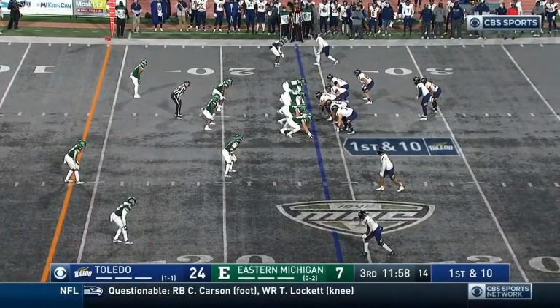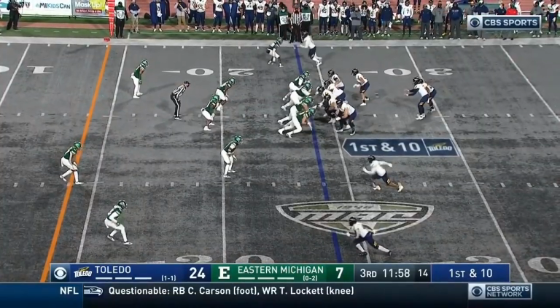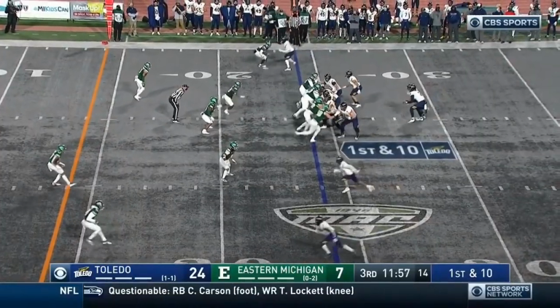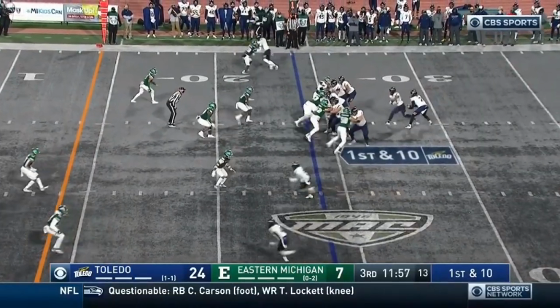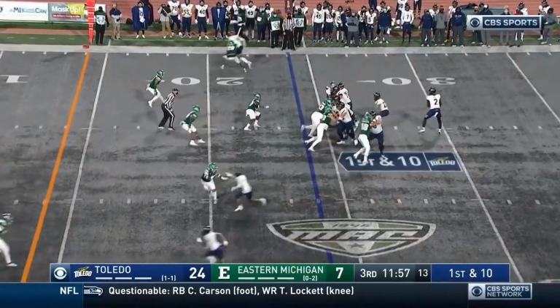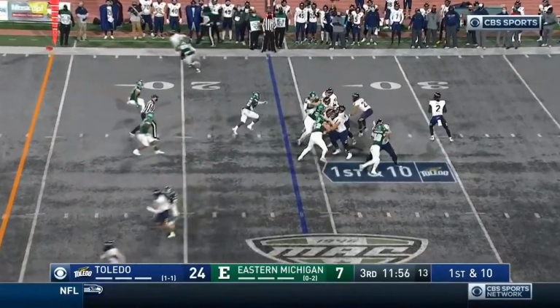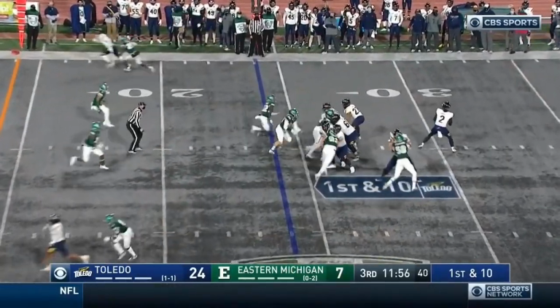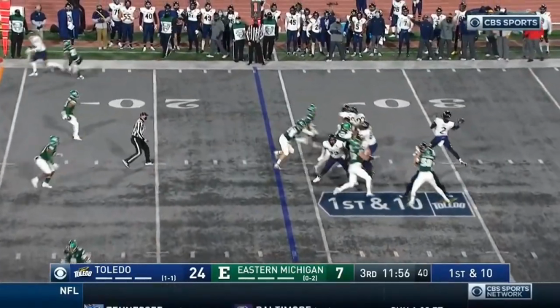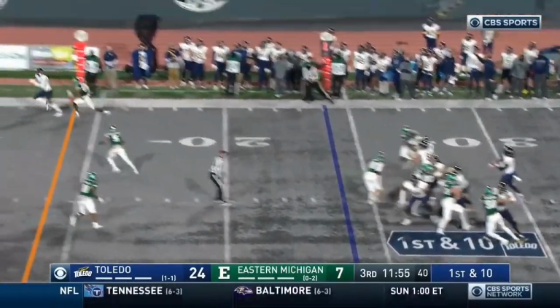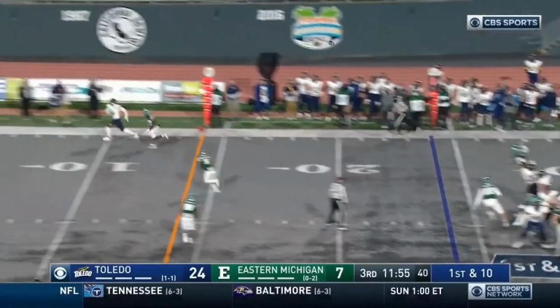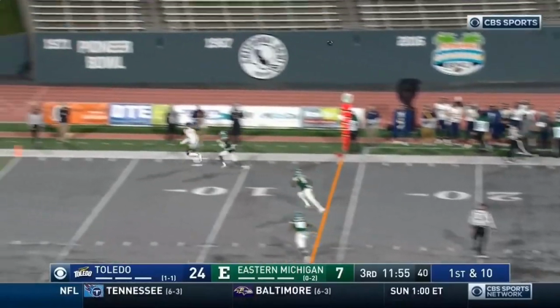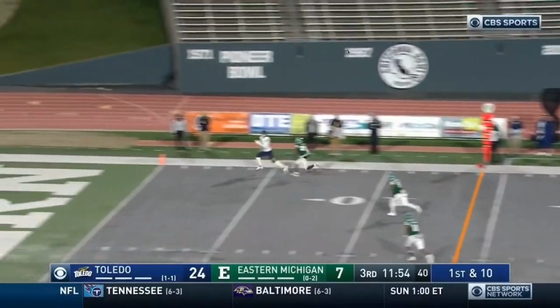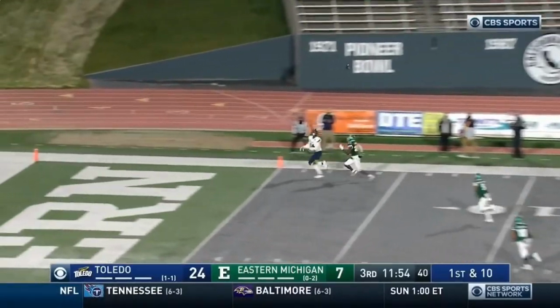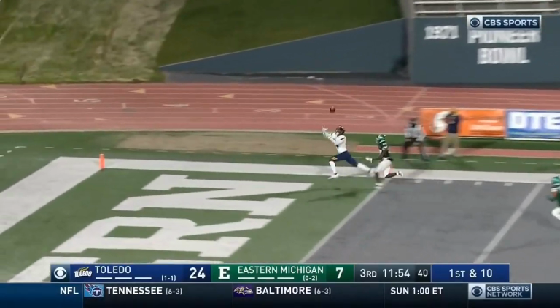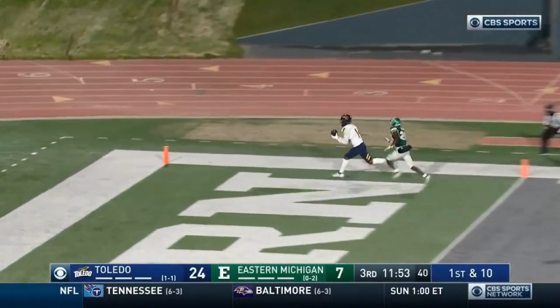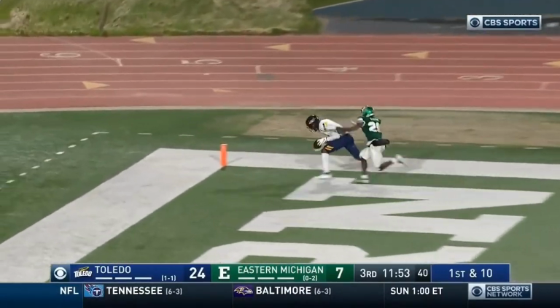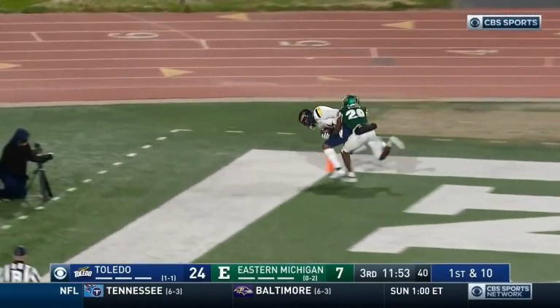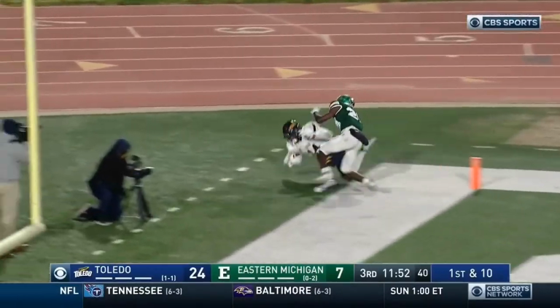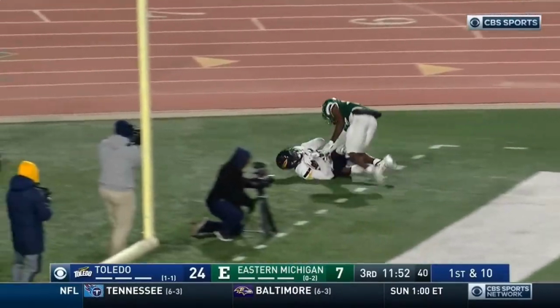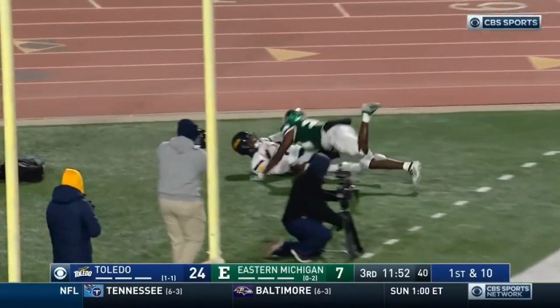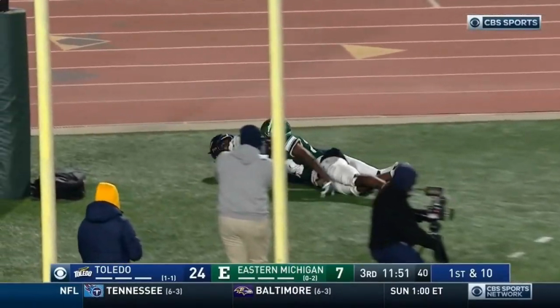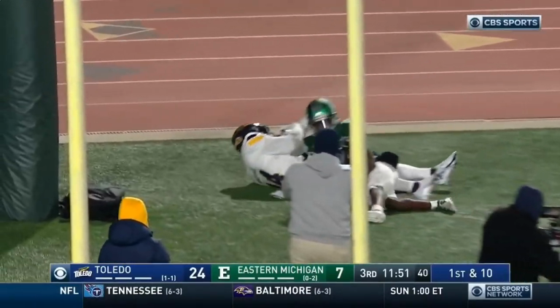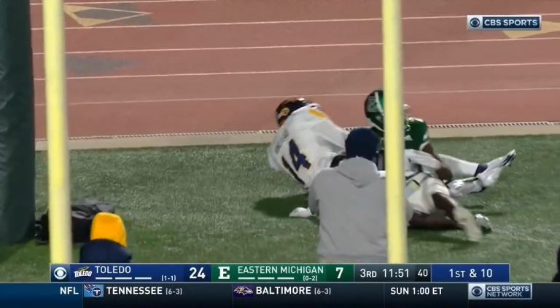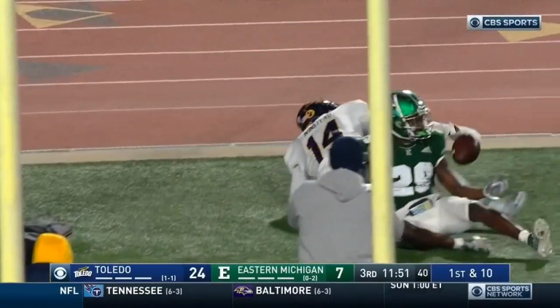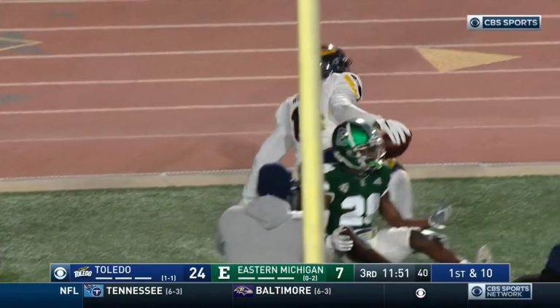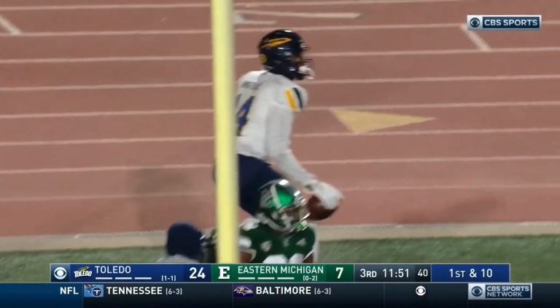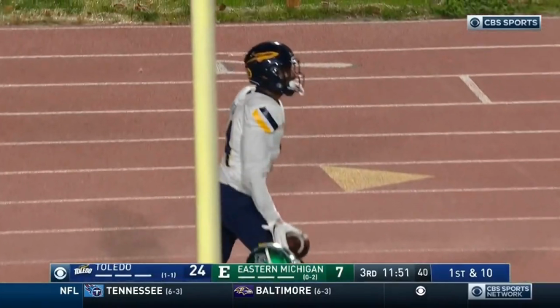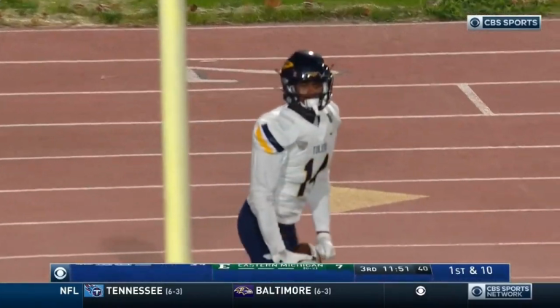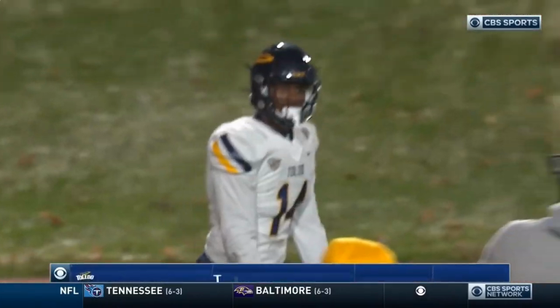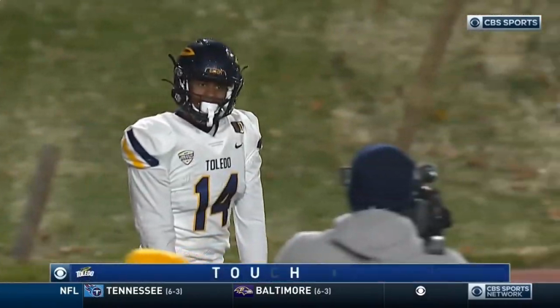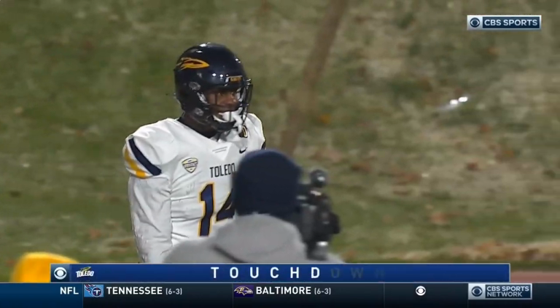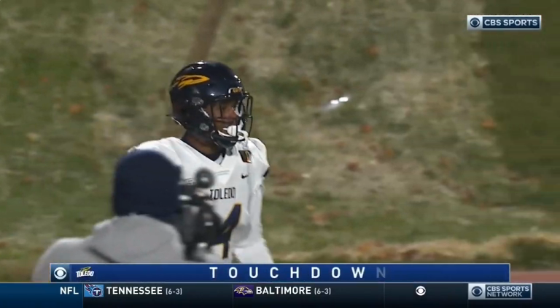Carter Bradley running the show now — play action. Bradley loads up, end zone — caught. Touchdown. Gorgeous throw. Isaiah Winstead.